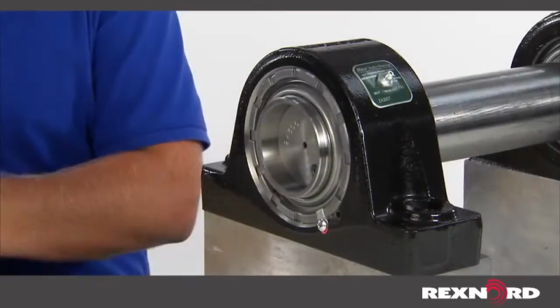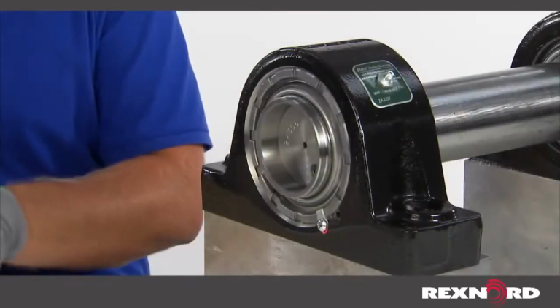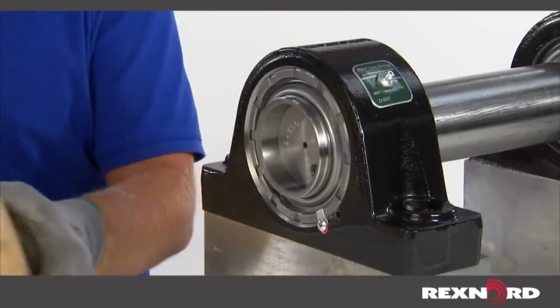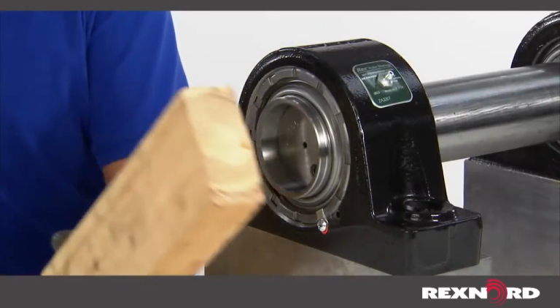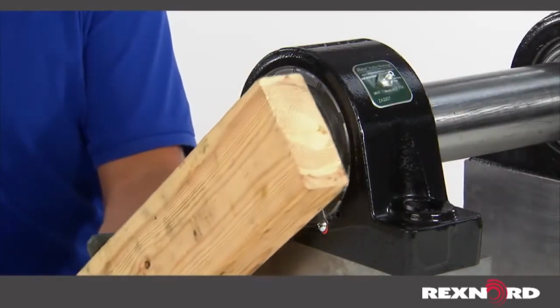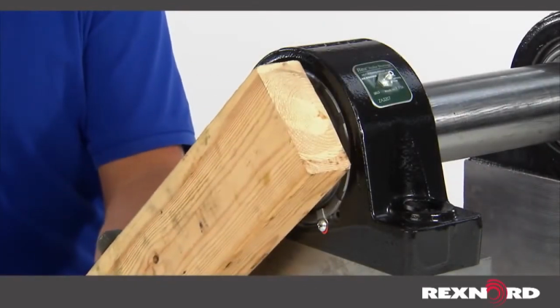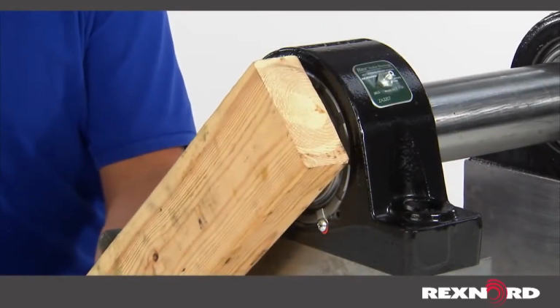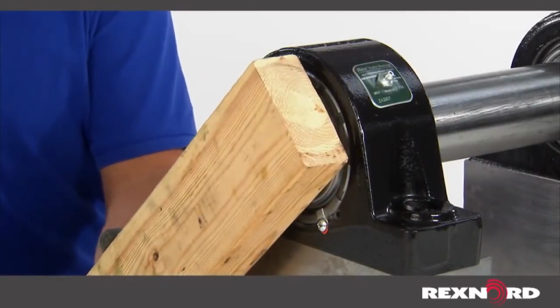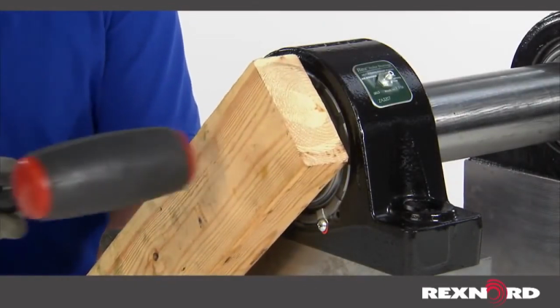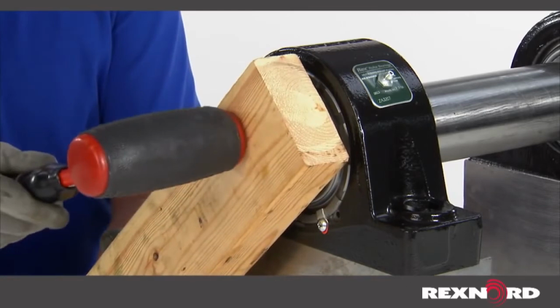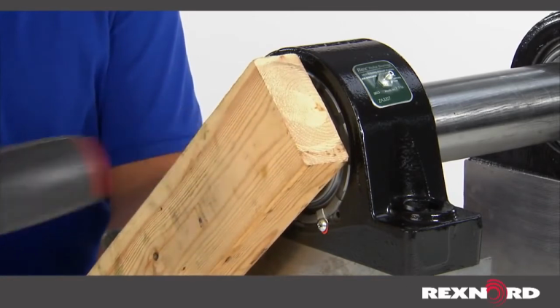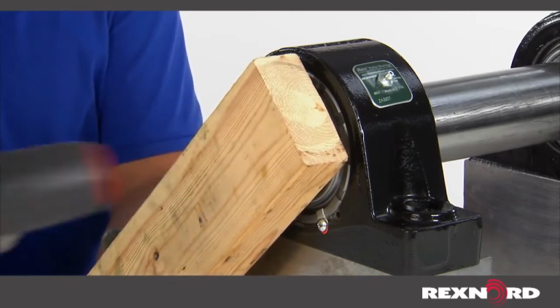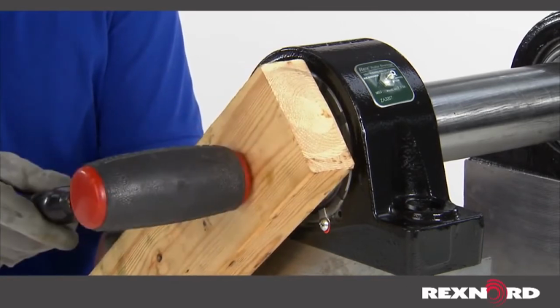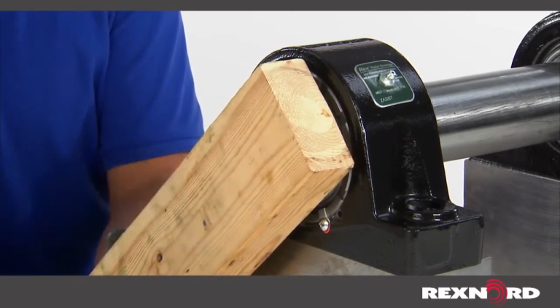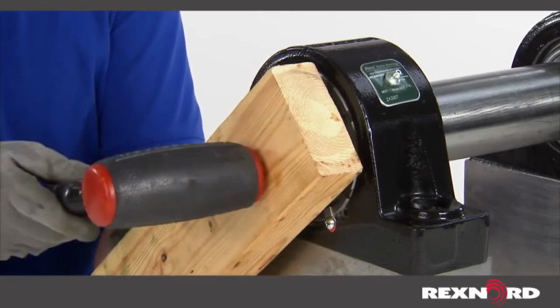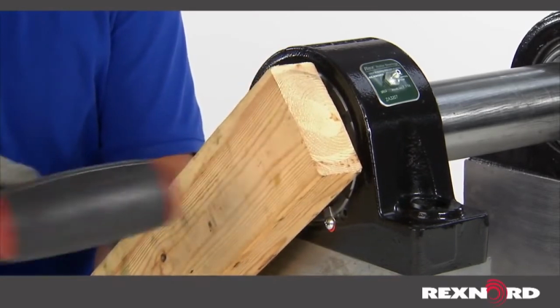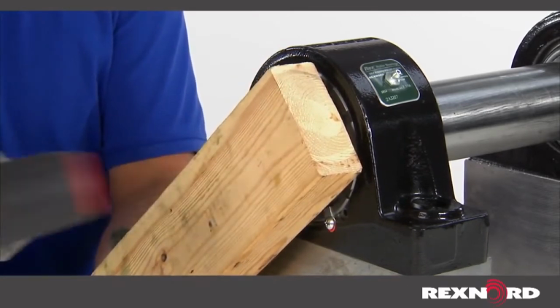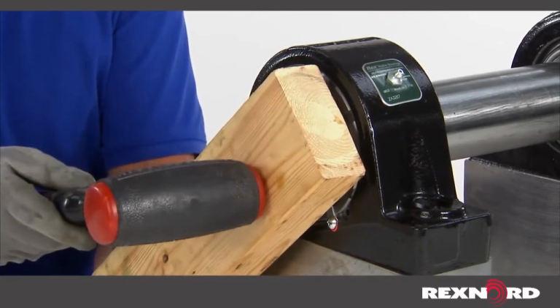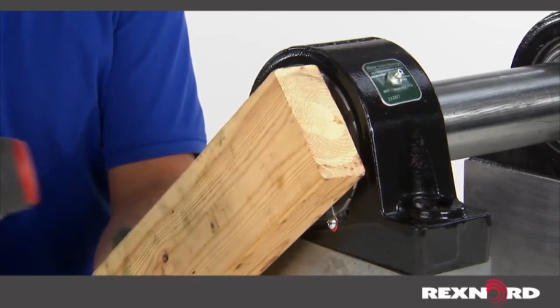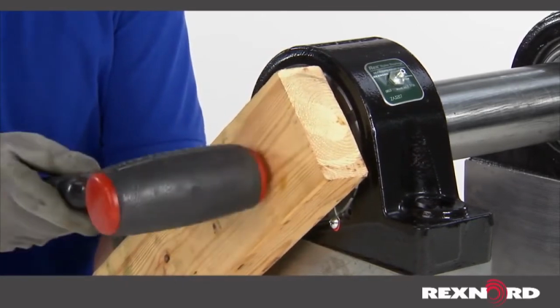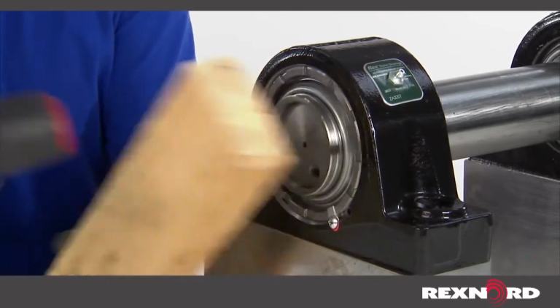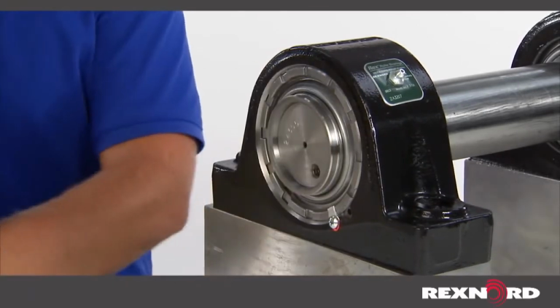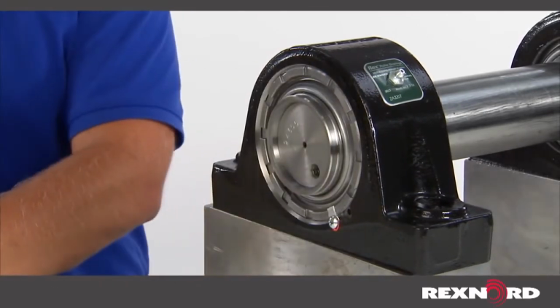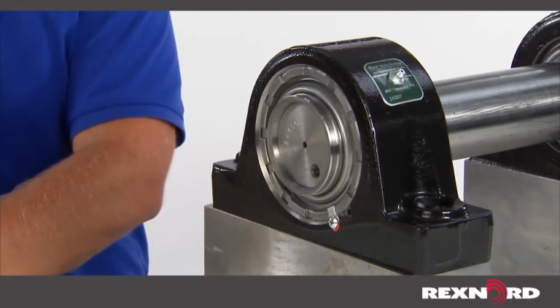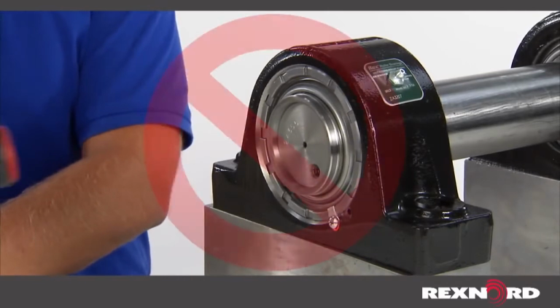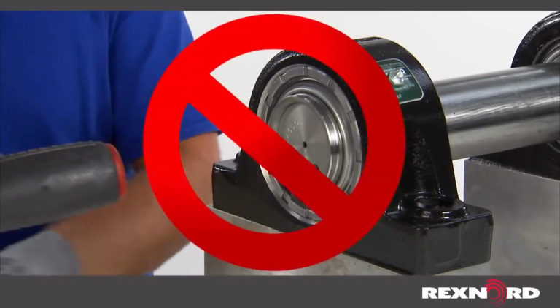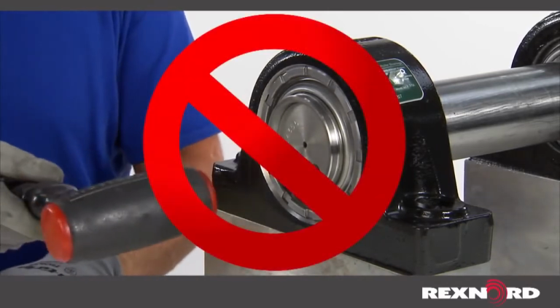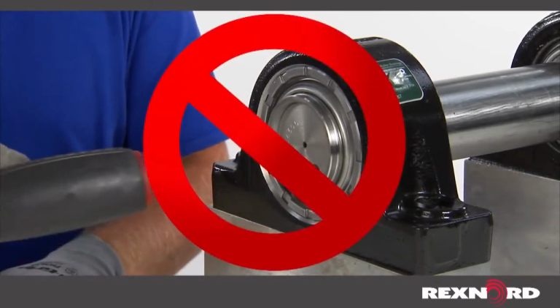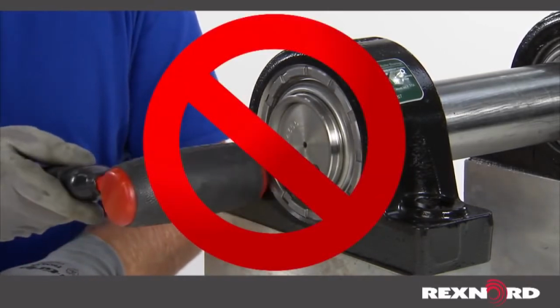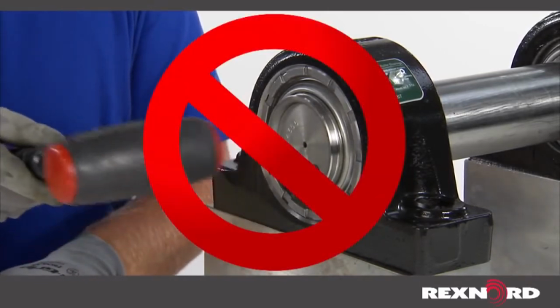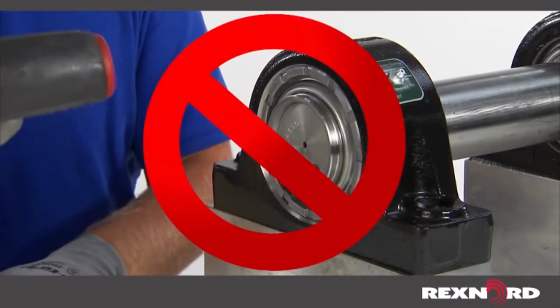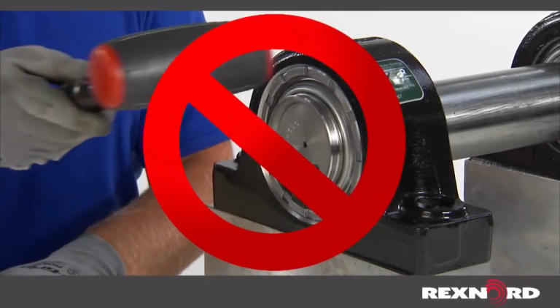If it is necessary to tap or press units onto the shaft, use a hardwood block, soft steel bar, or tube against the inner ring. Do not strike or exert pressure on the housing or seals.